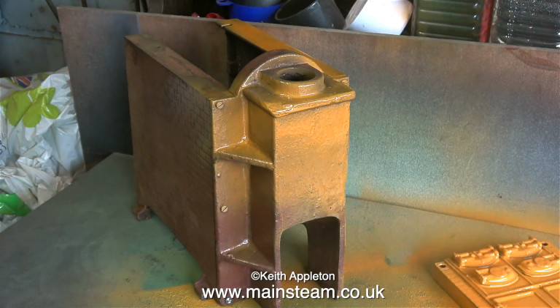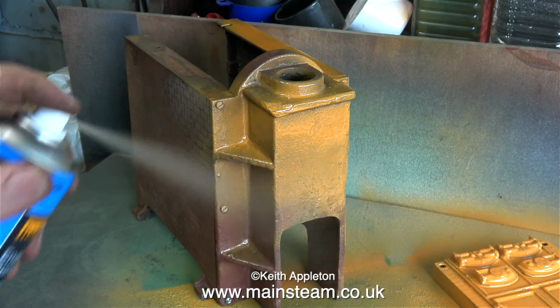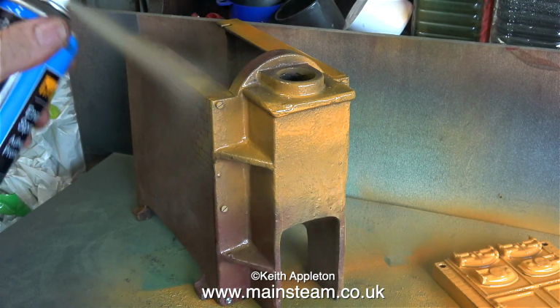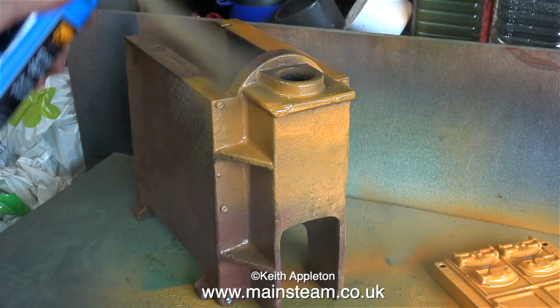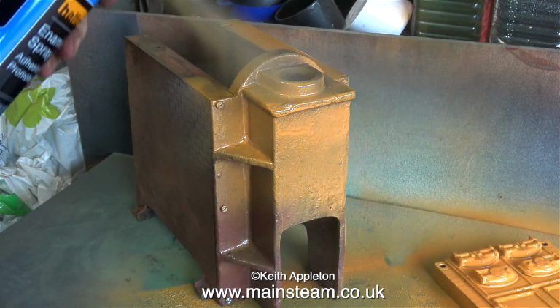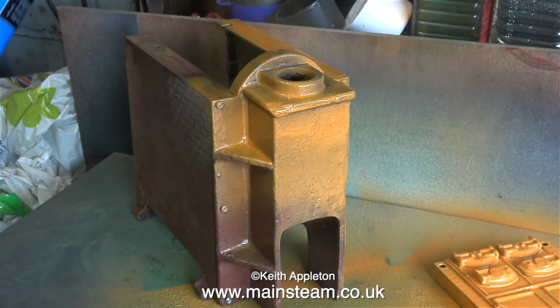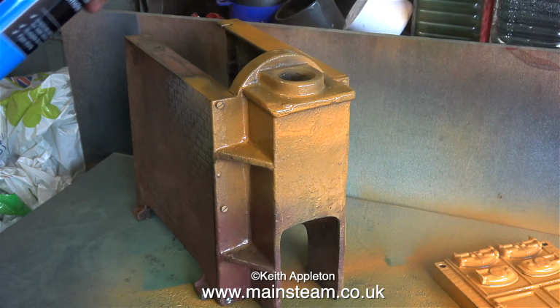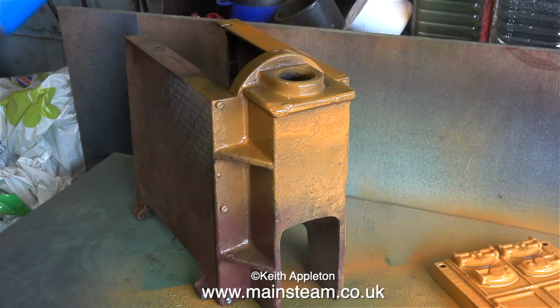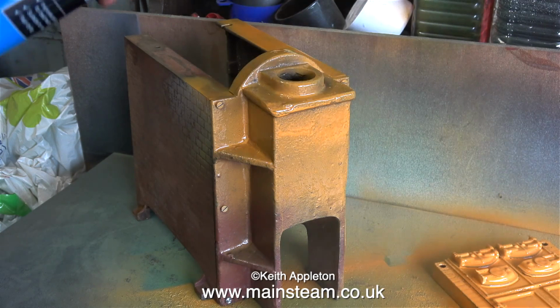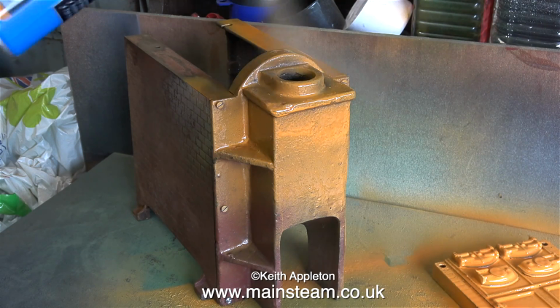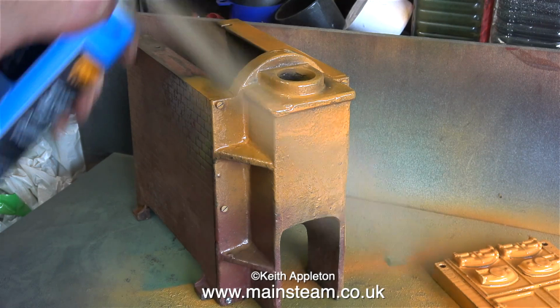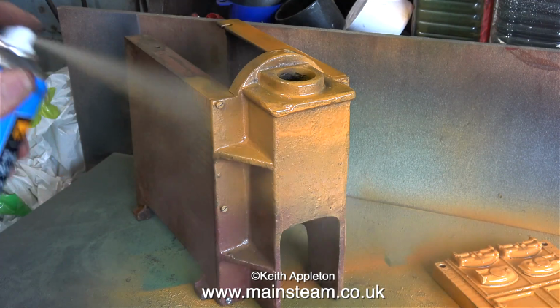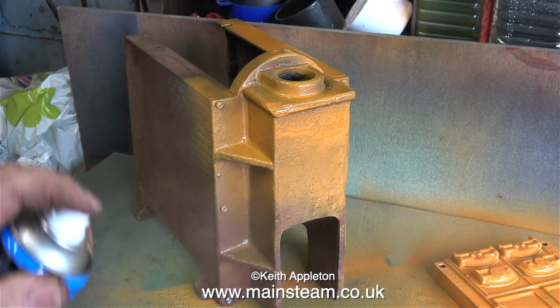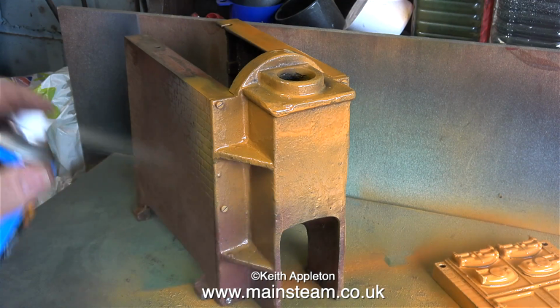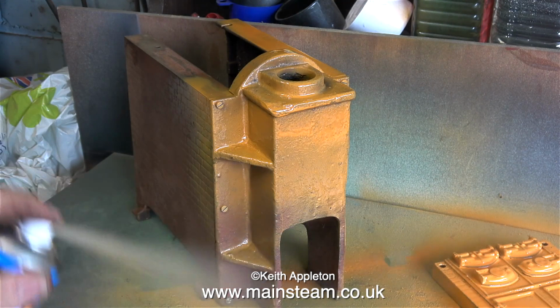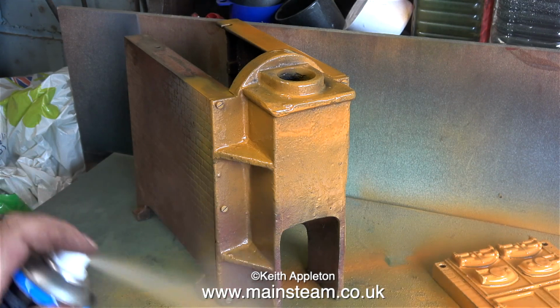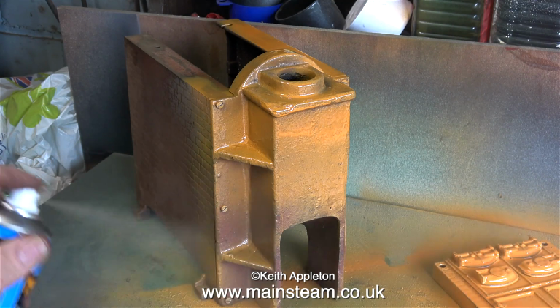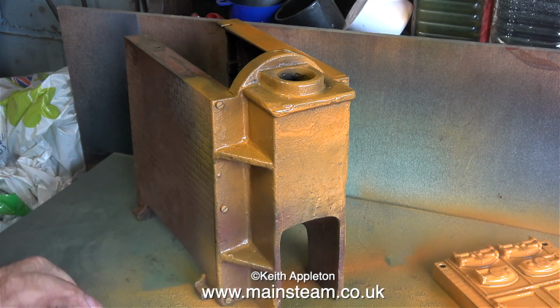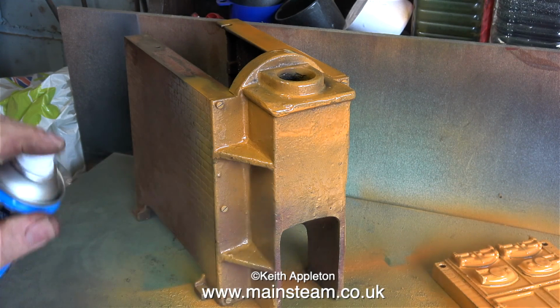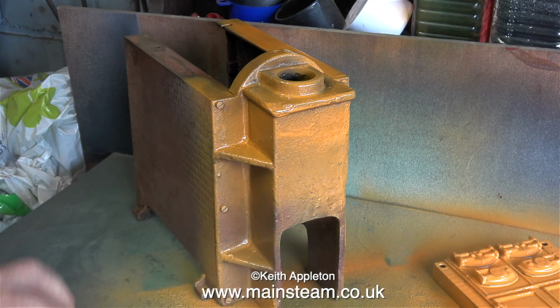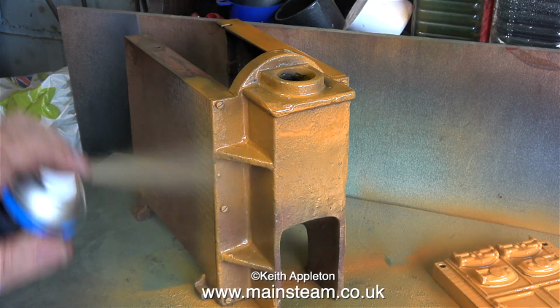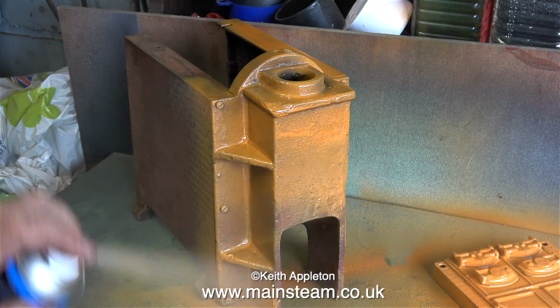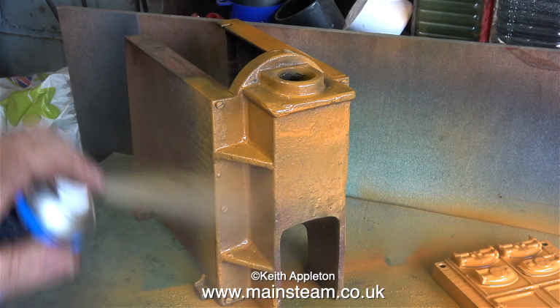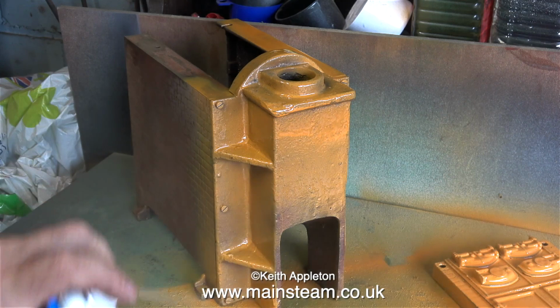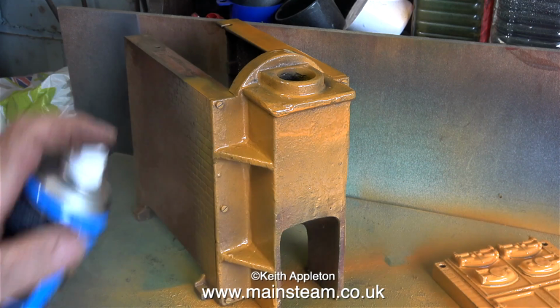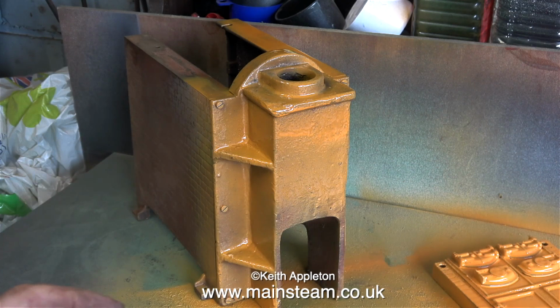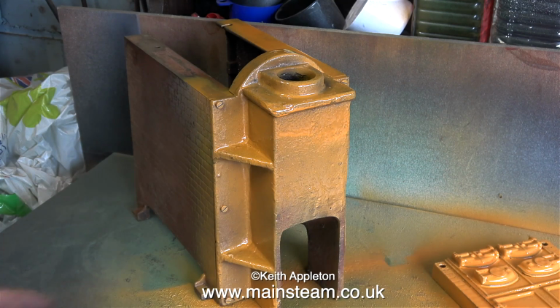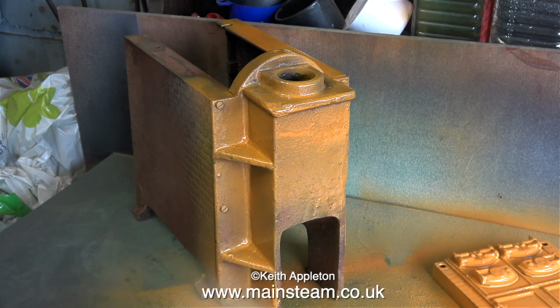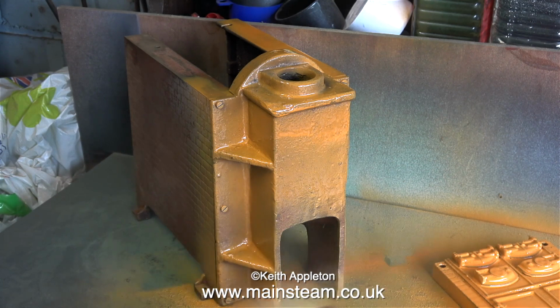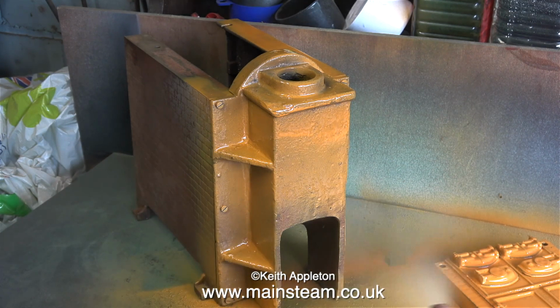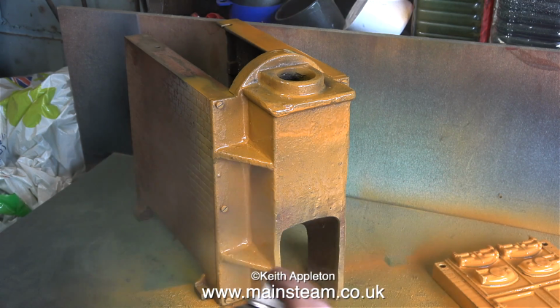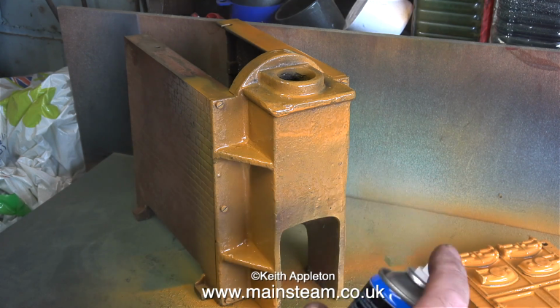This stuff dries fairly quickly so by the time I've gone around one side and I start the other side, the first side is starting to dry, so I can rotate the boiler and give the other side another coat.